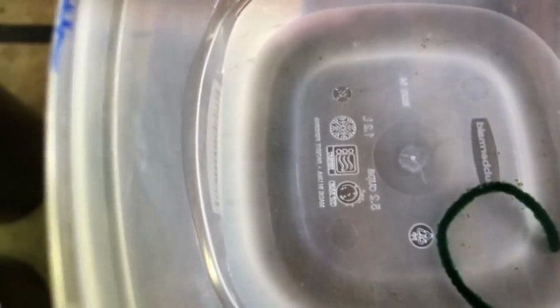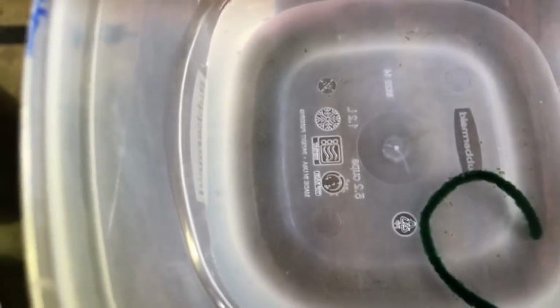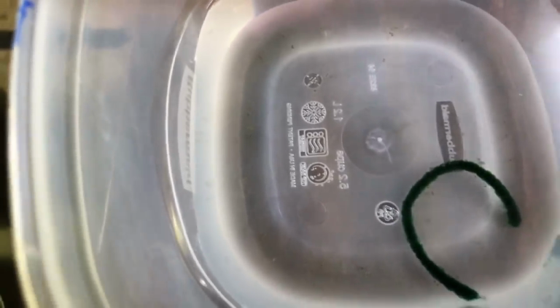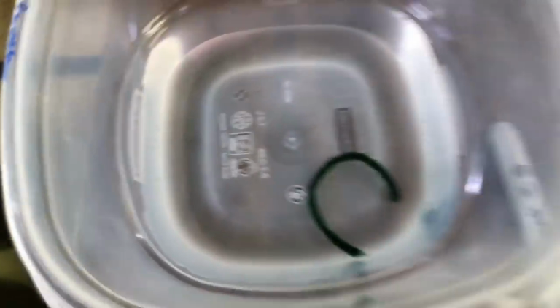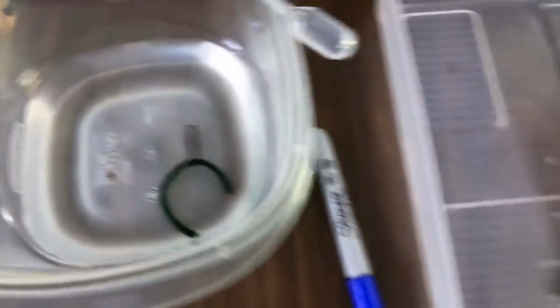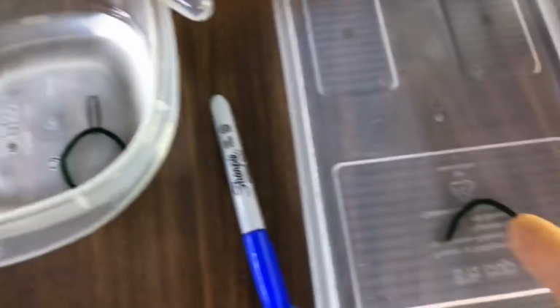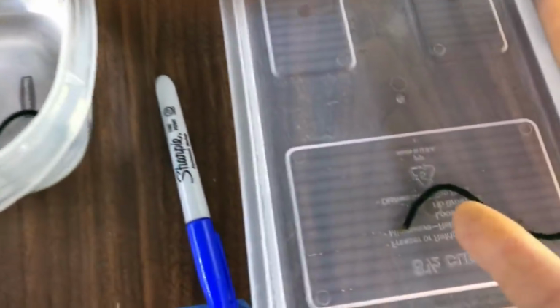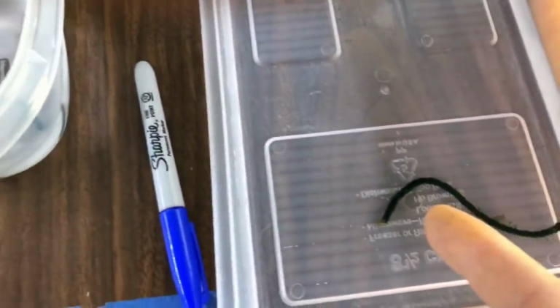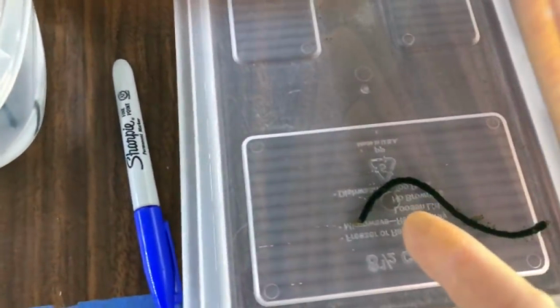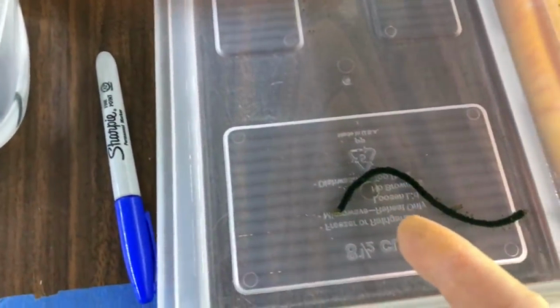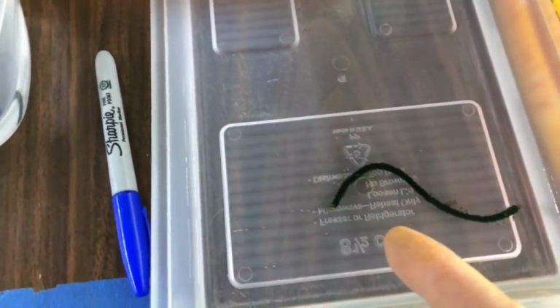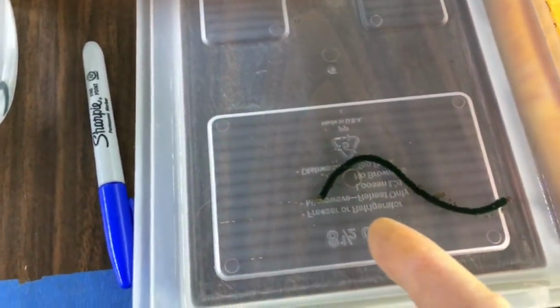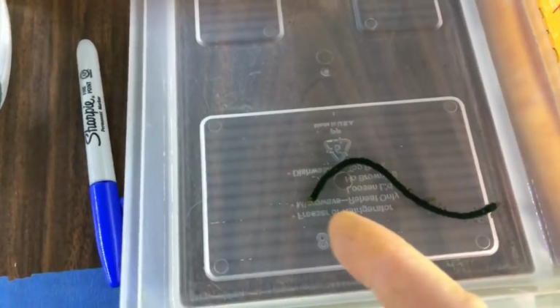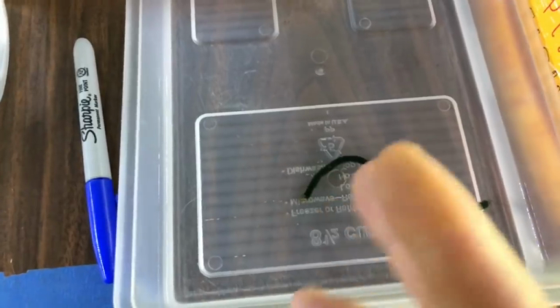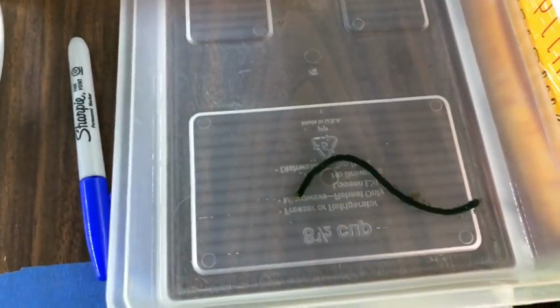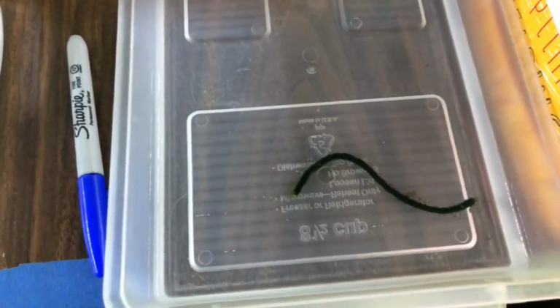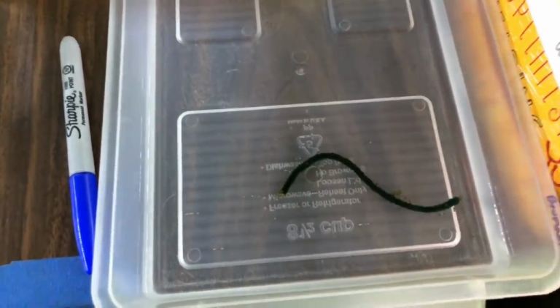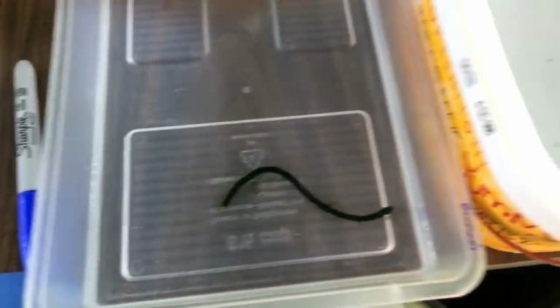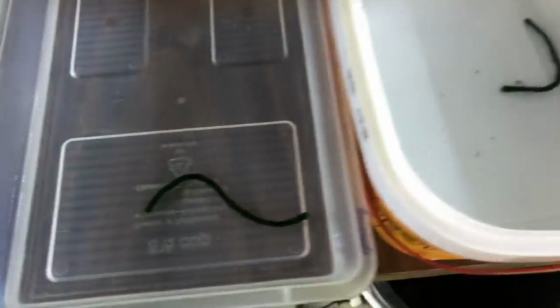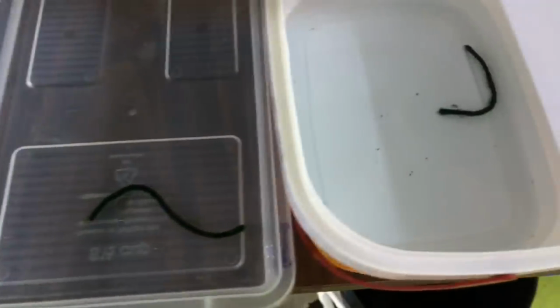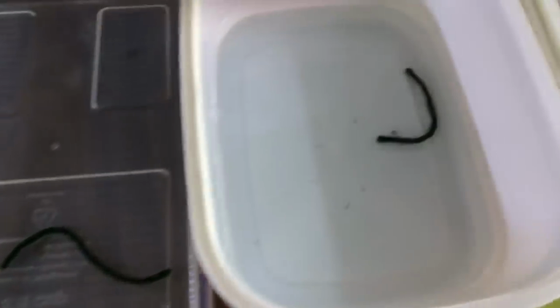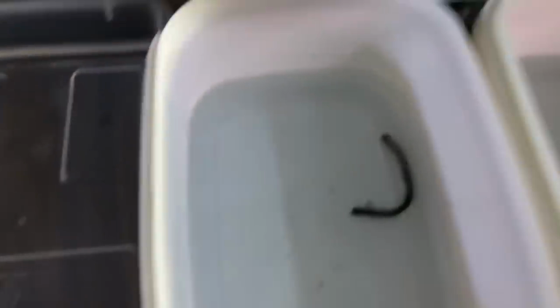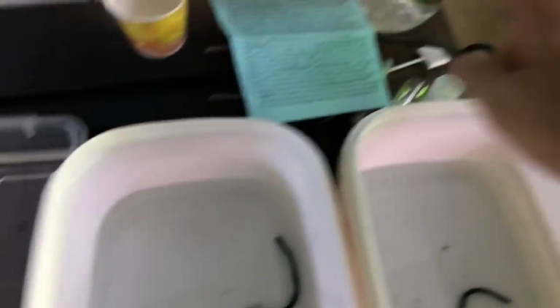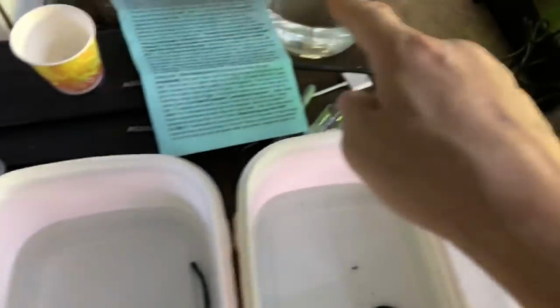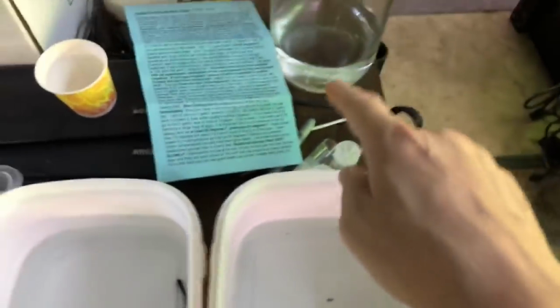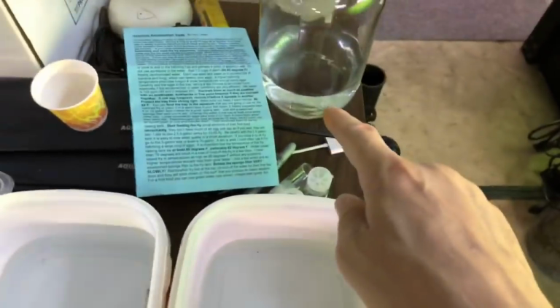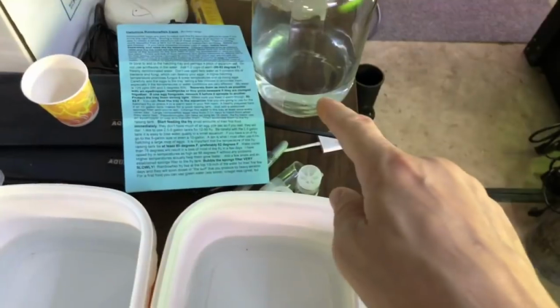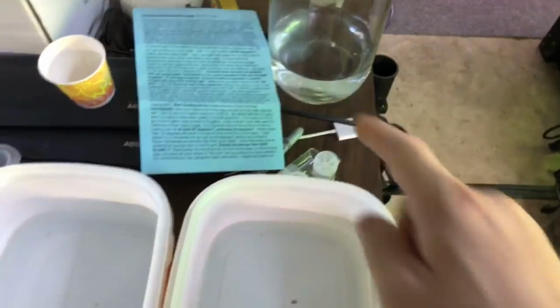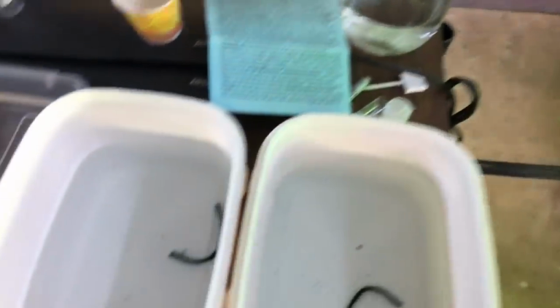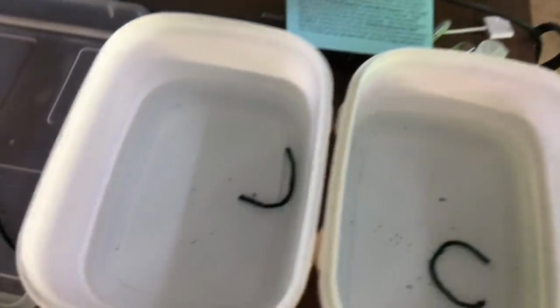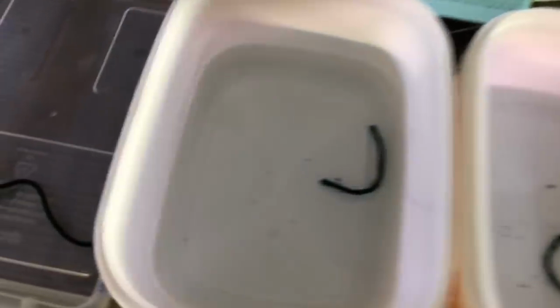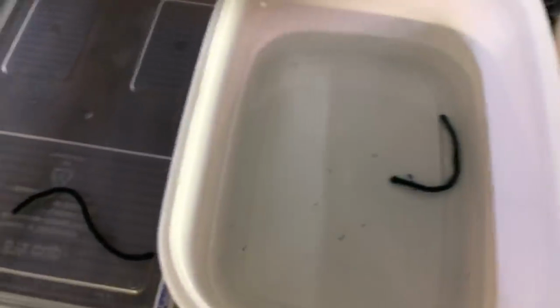I've been changing about 75% of the water every other day with nice new clean water, like I showed in the other video.